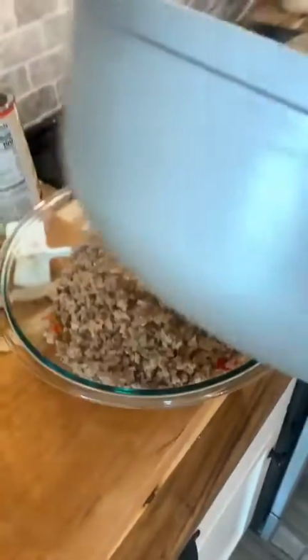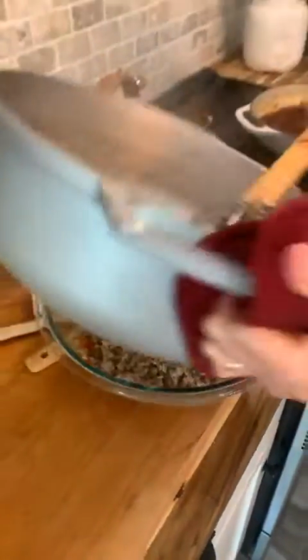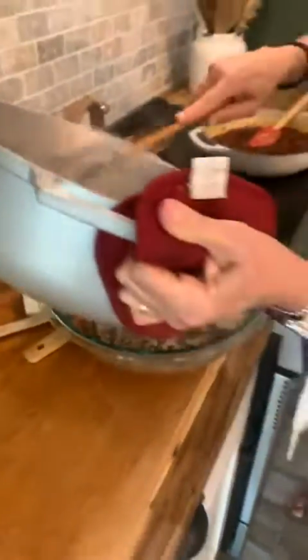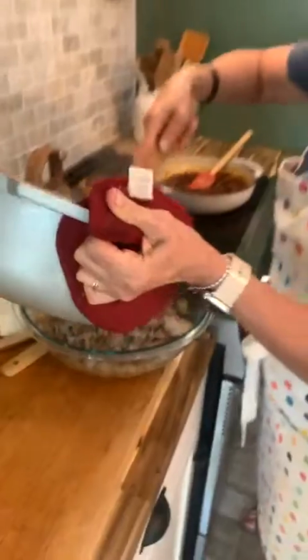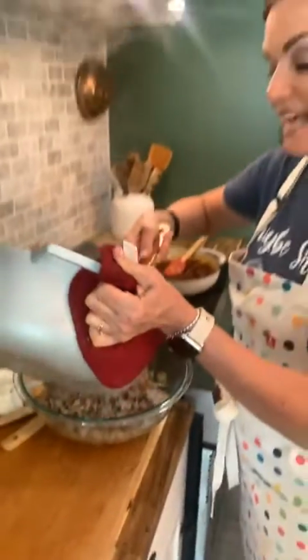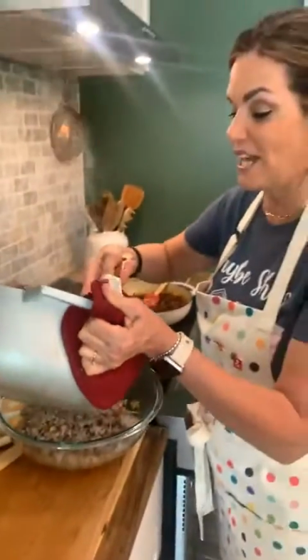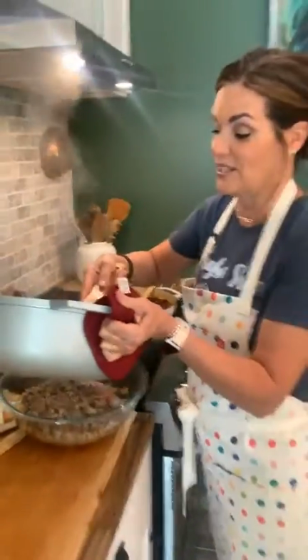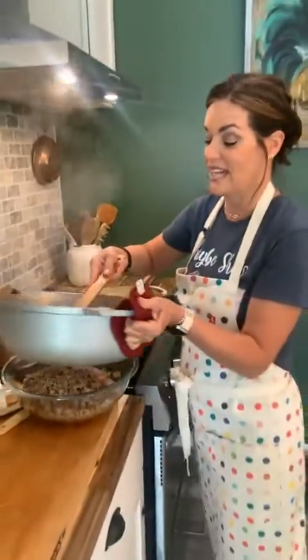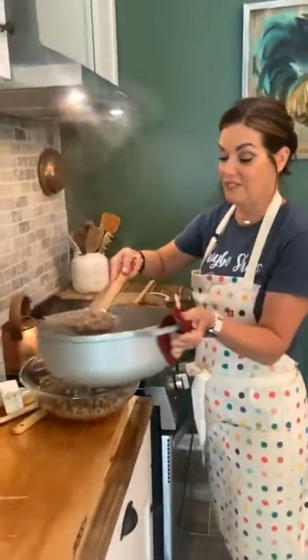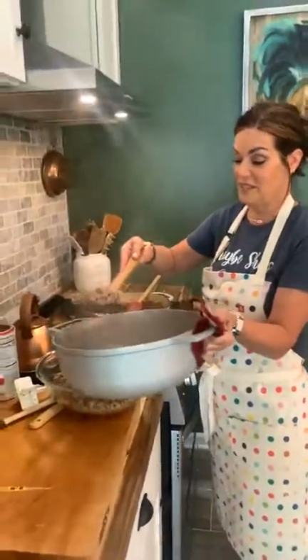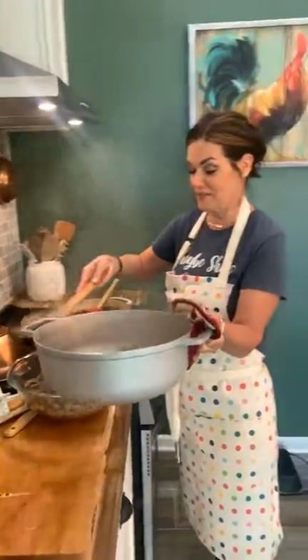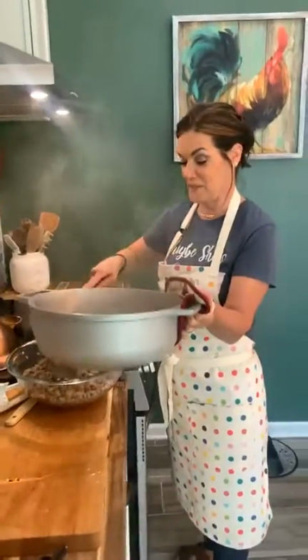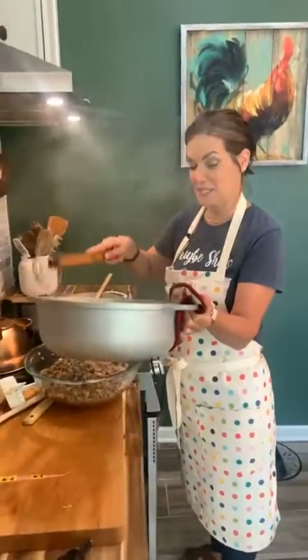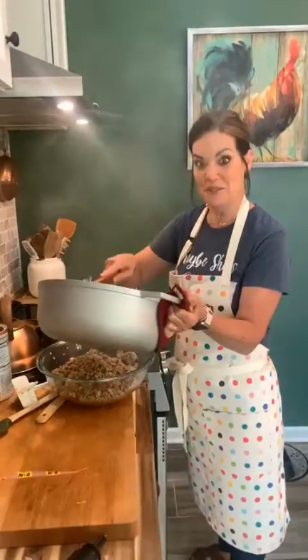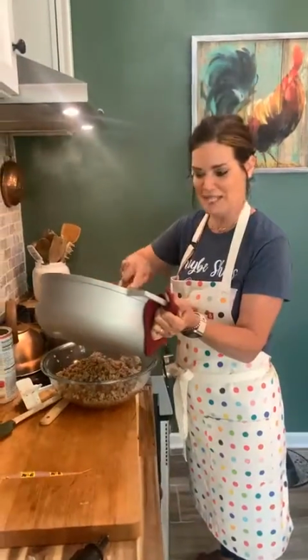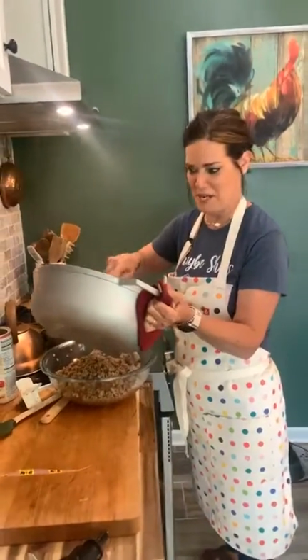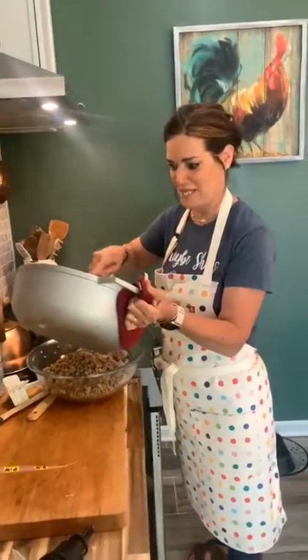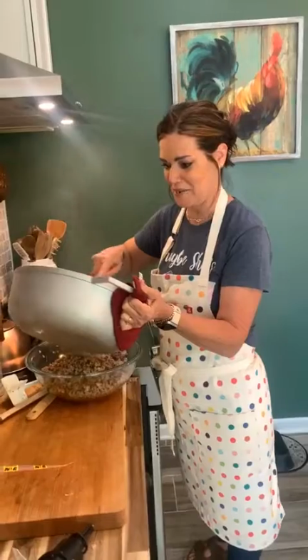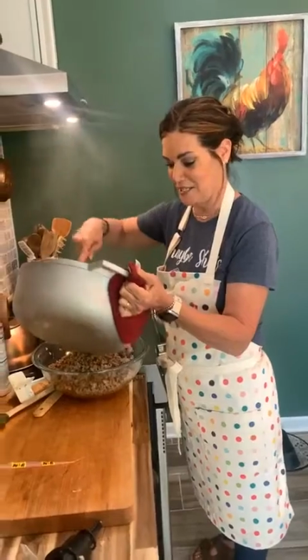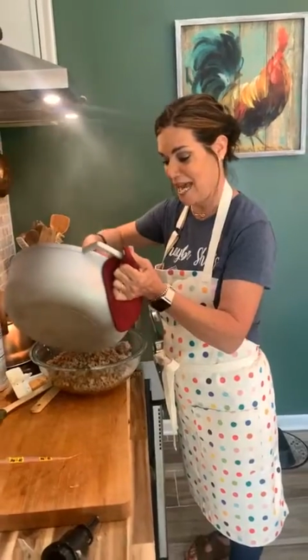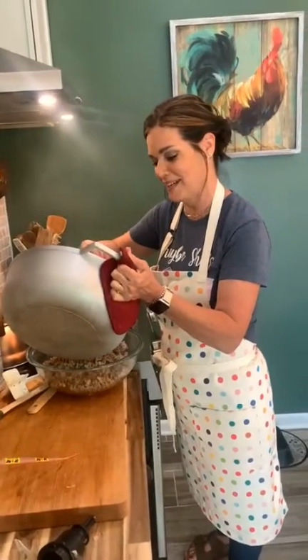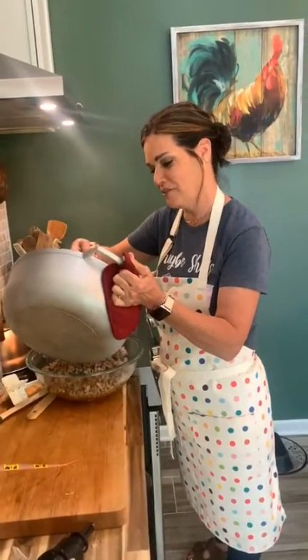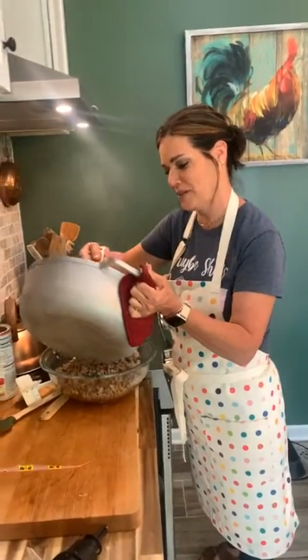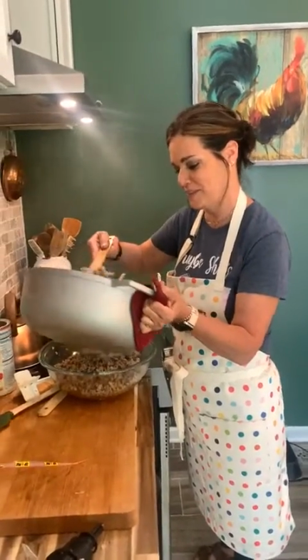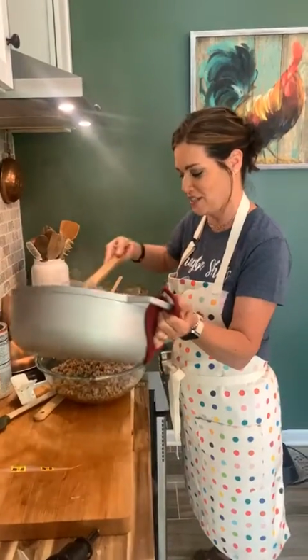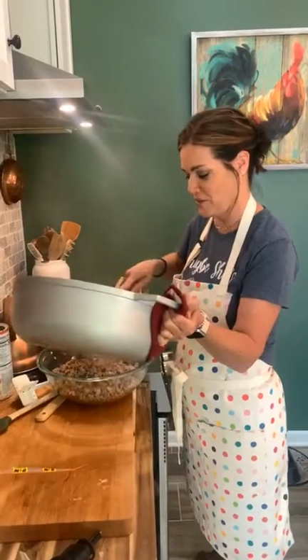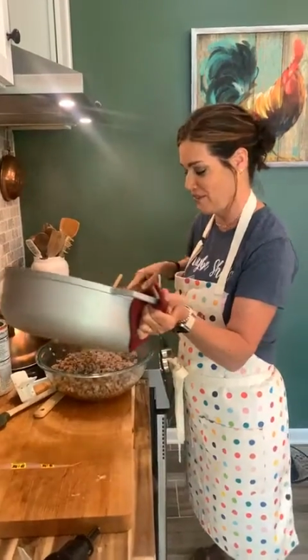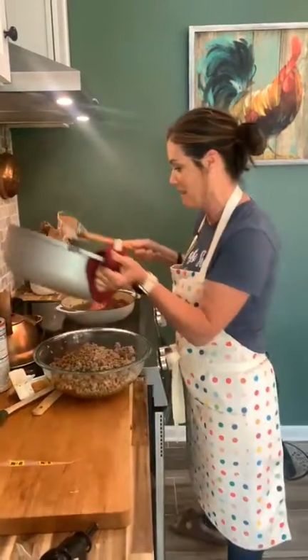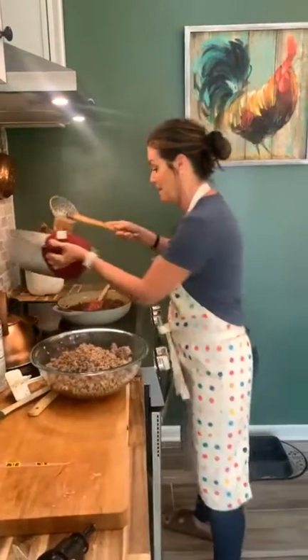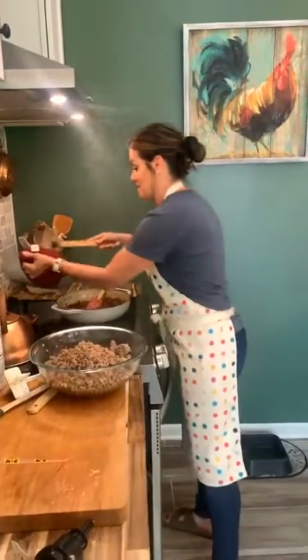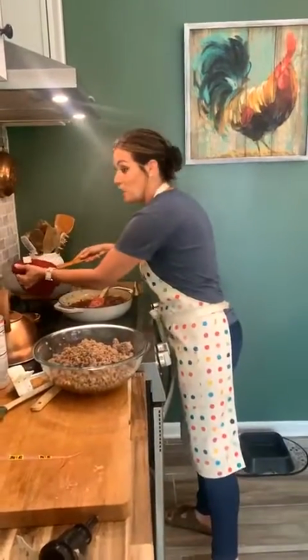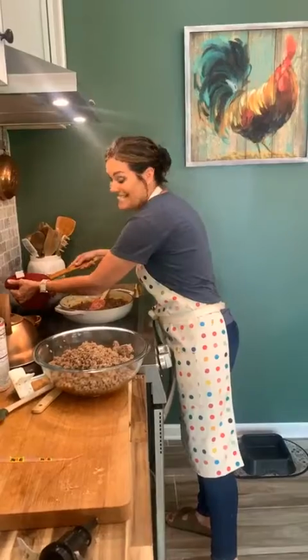Look how easy this appetizer is! I really didn't think I was going to be able to show you guys how quick it was on camera. I said to Abby I didn't know if I'd be able to finish the whole thing for them — but we did.